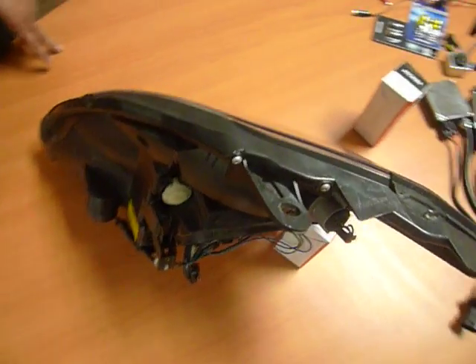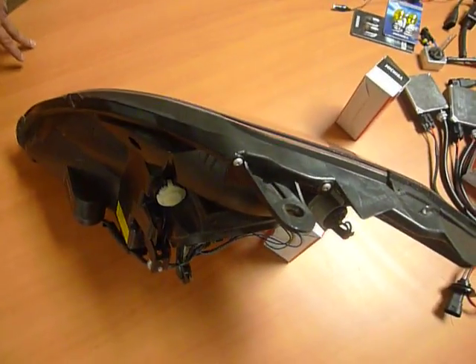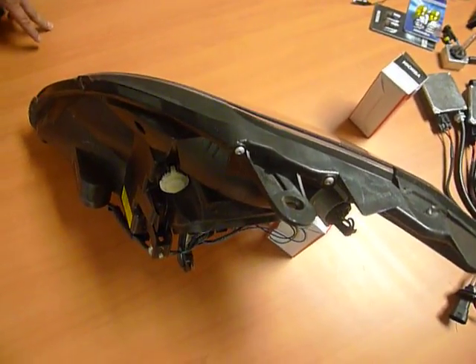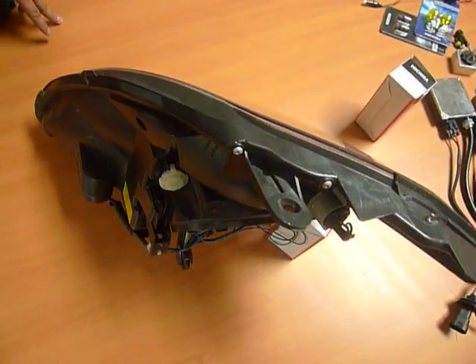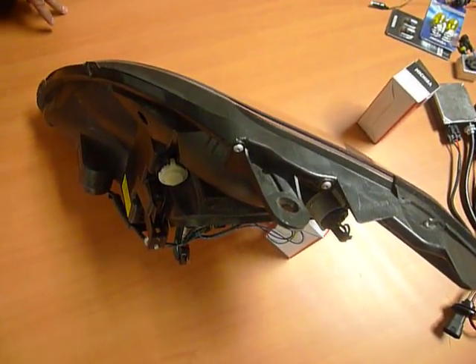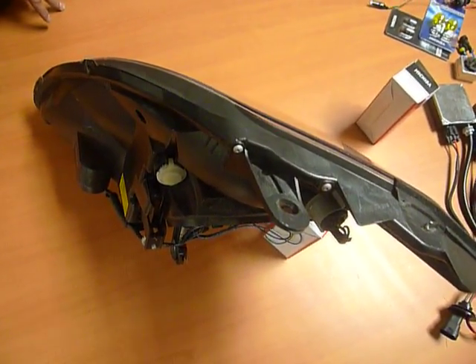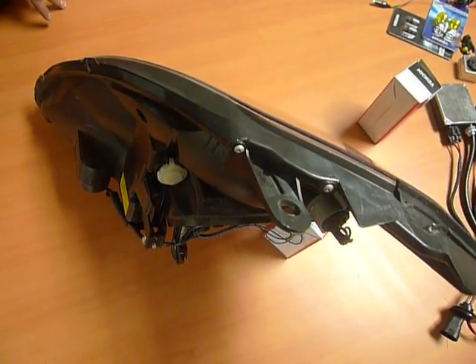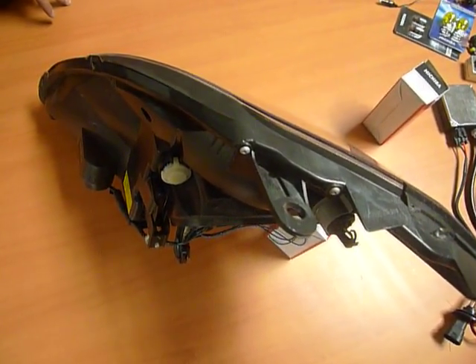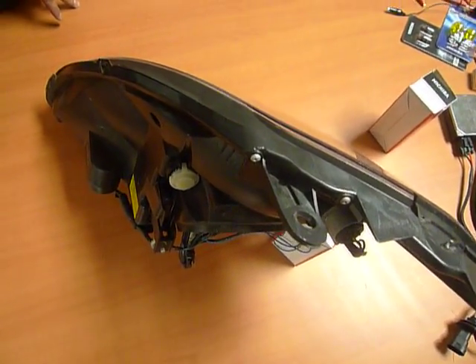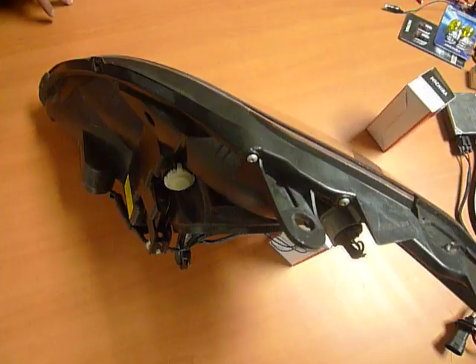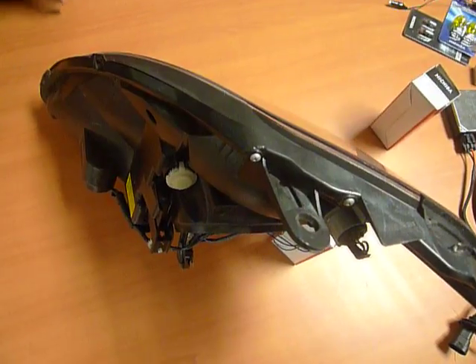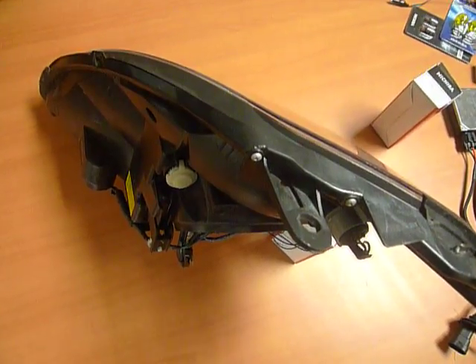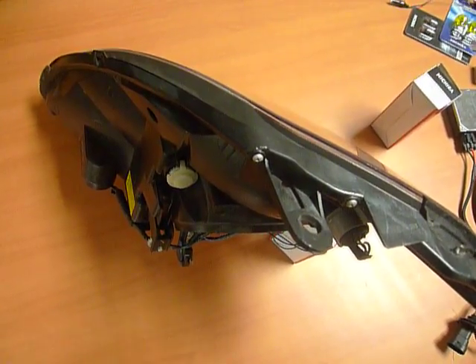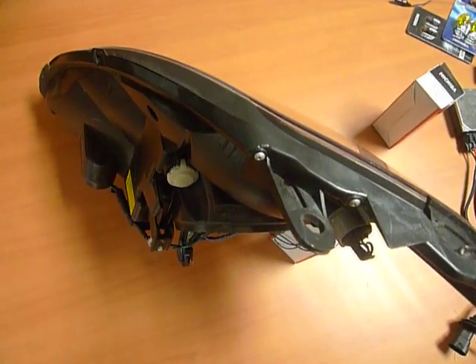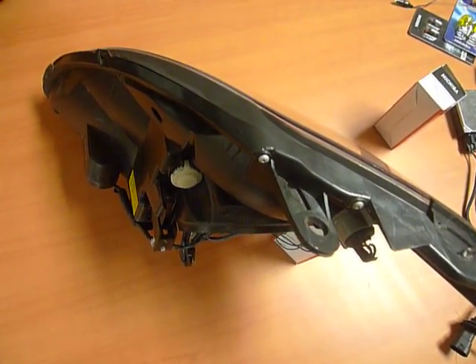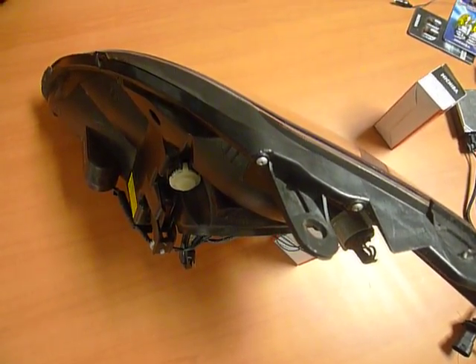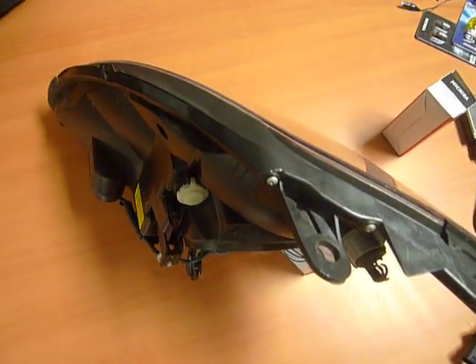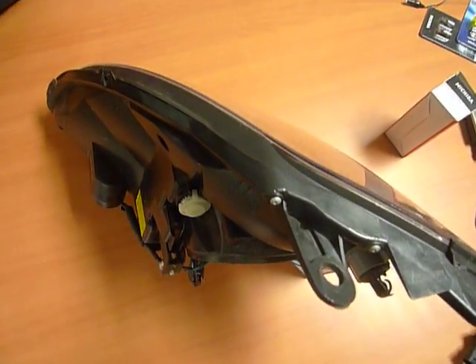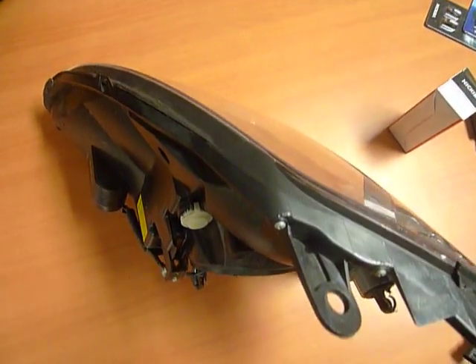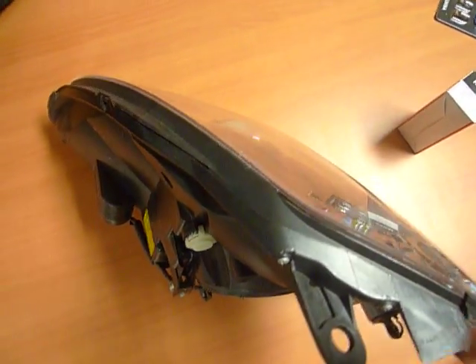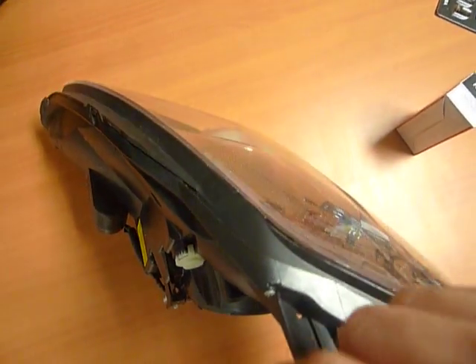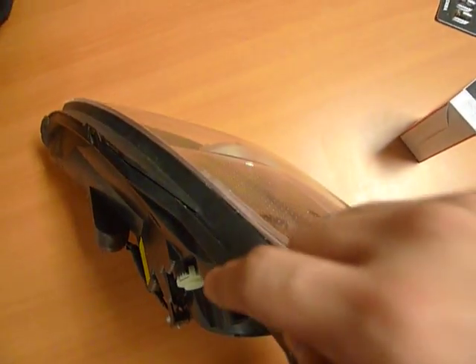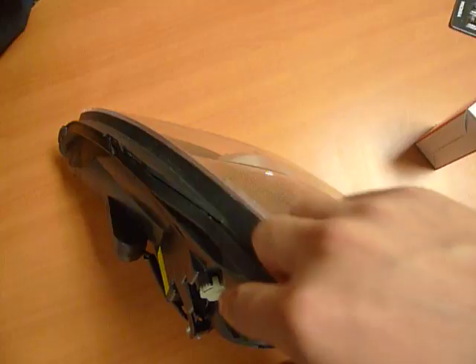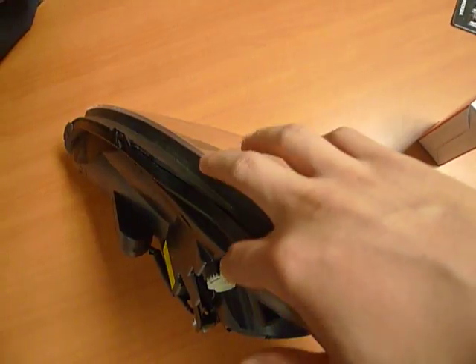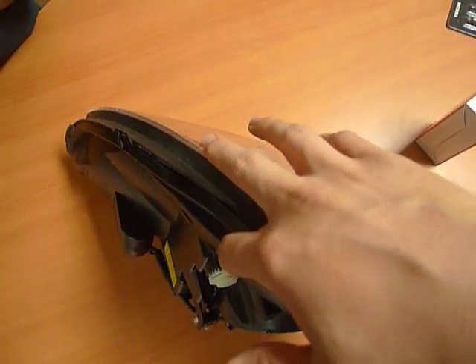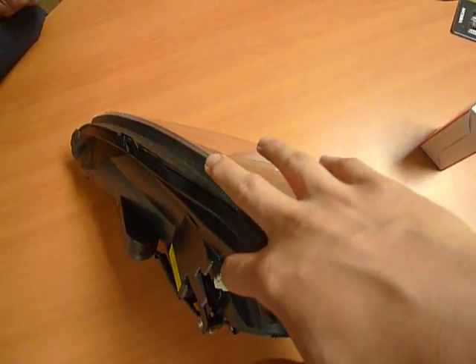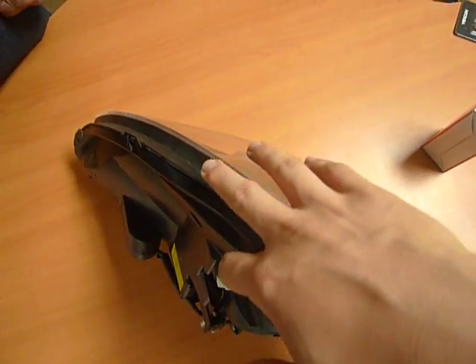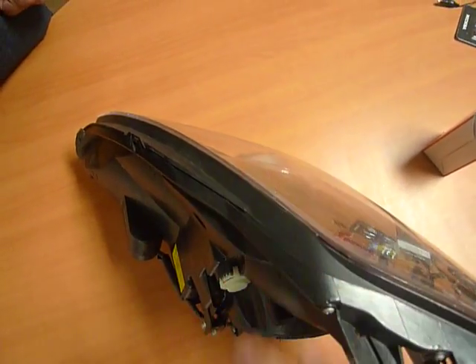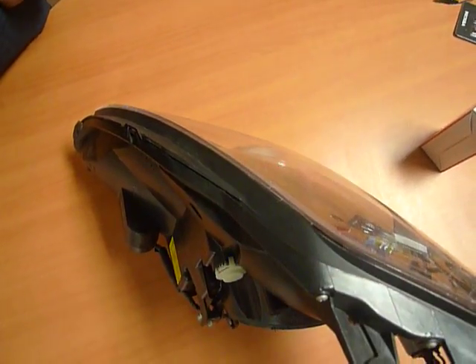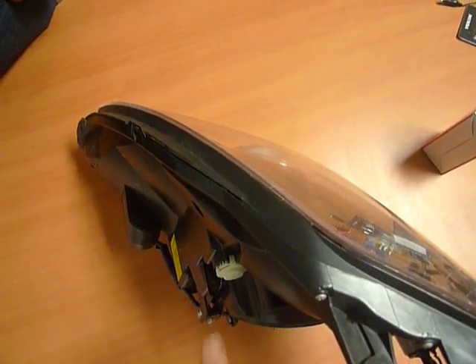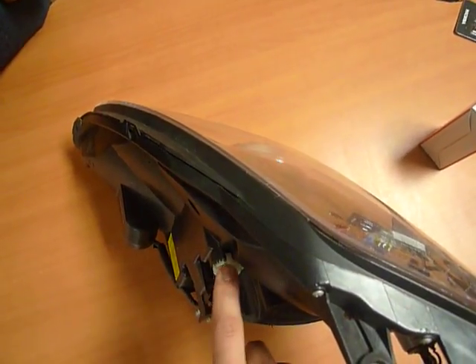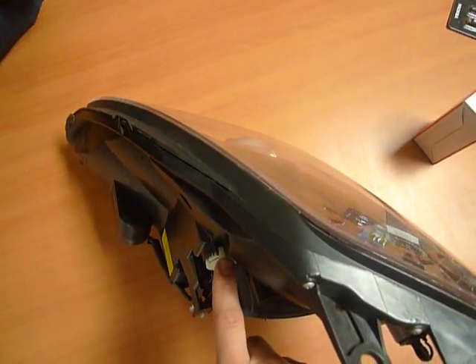Once you look in your engine compartment with the headlights installed, it might be a bit tight, but if you have a flat head that's long enough, you're going to see a little slot from the engine compartment that actually accesses the leveler.